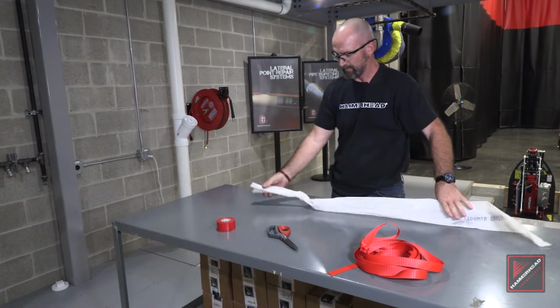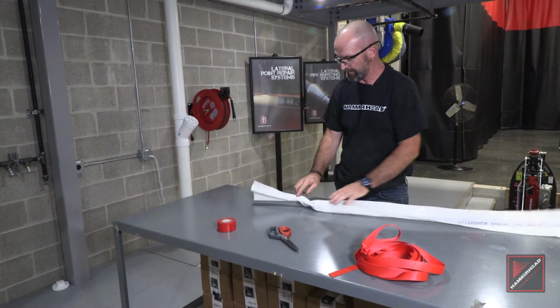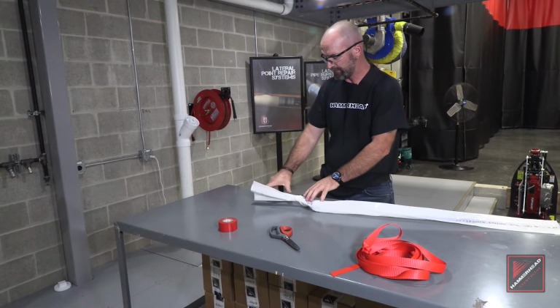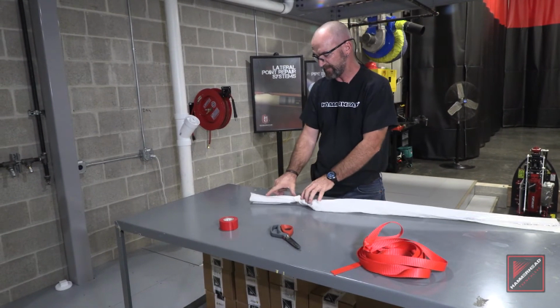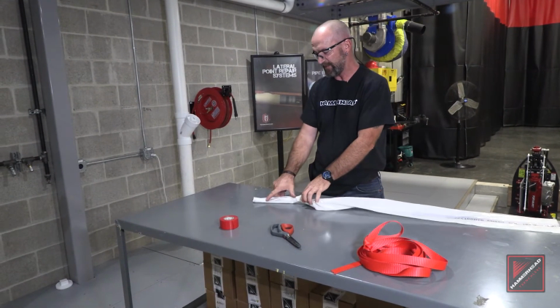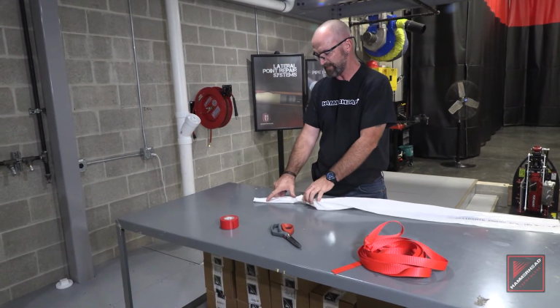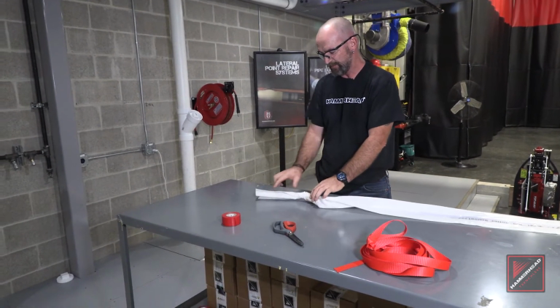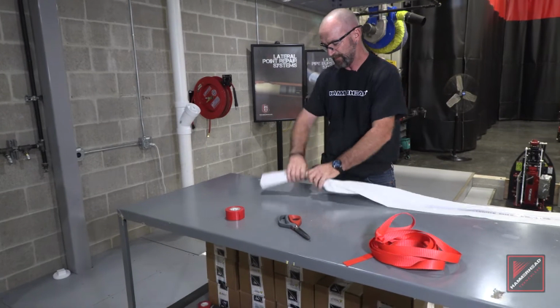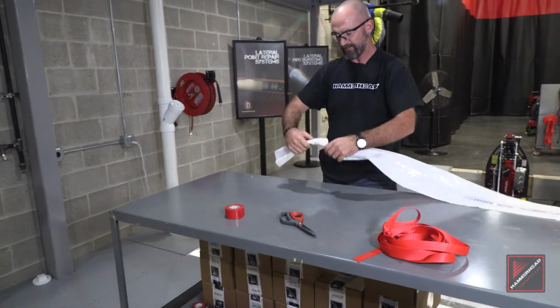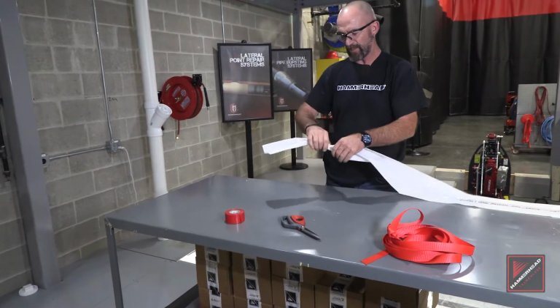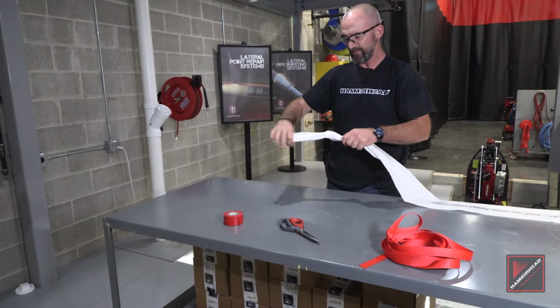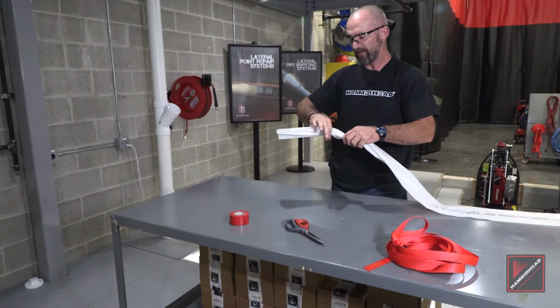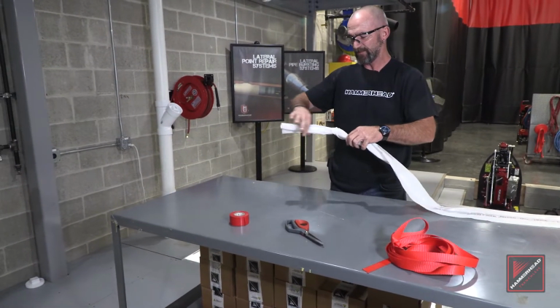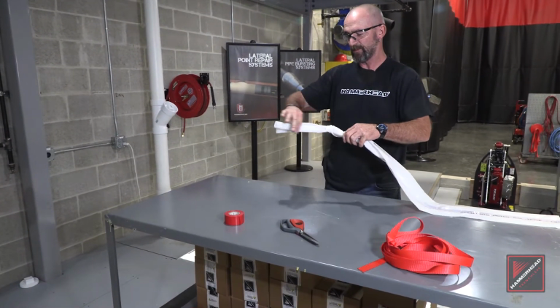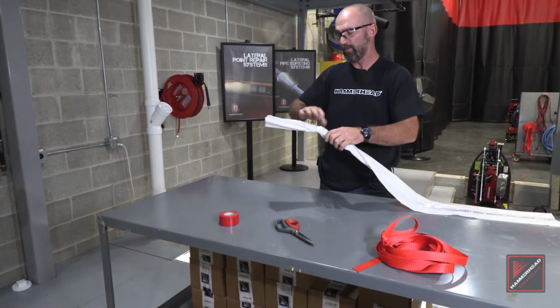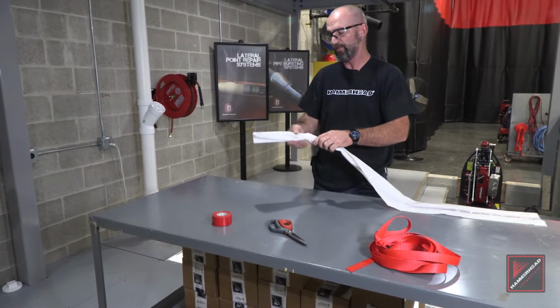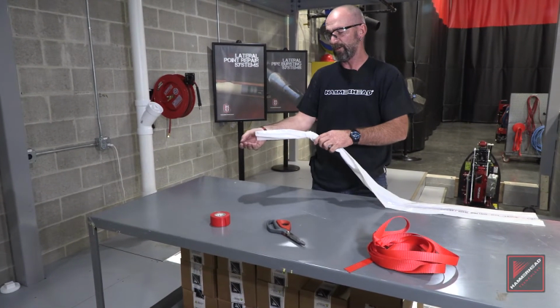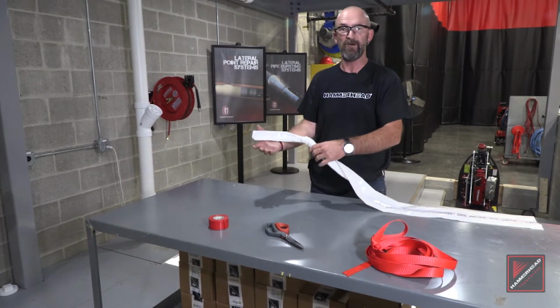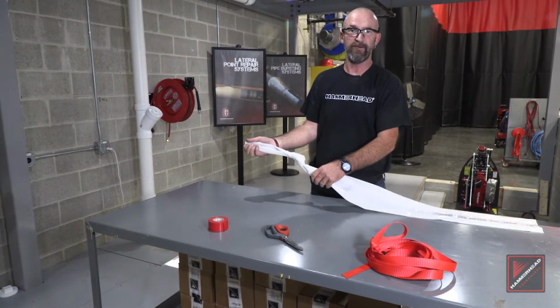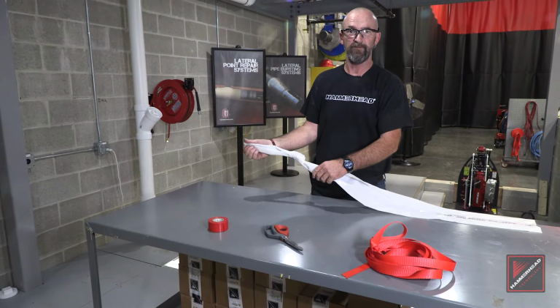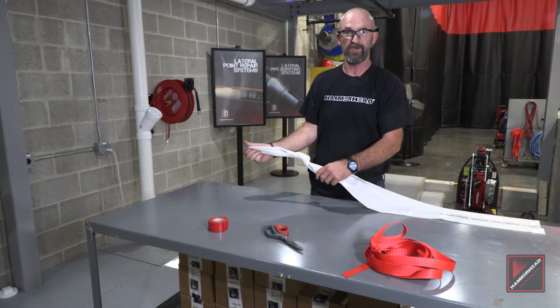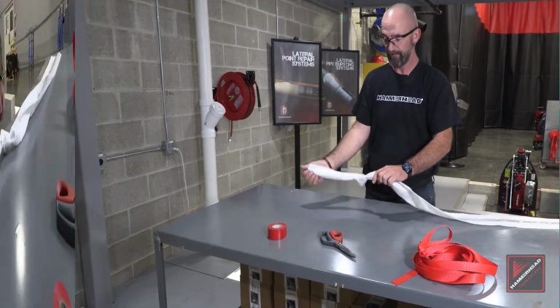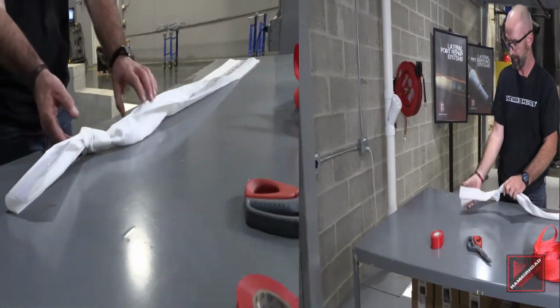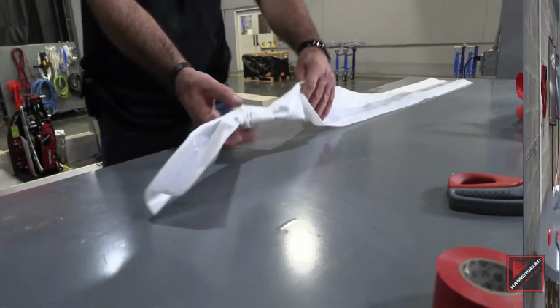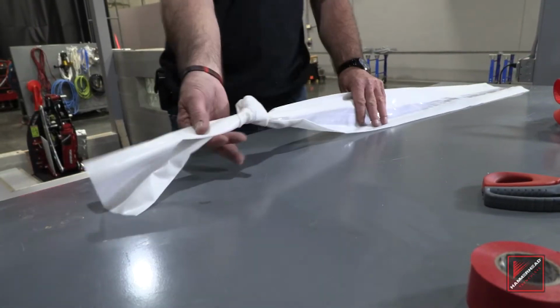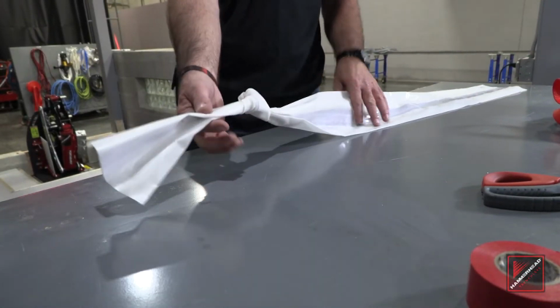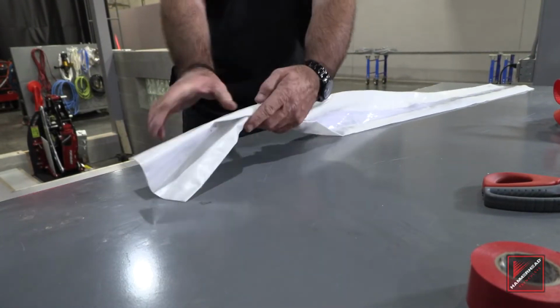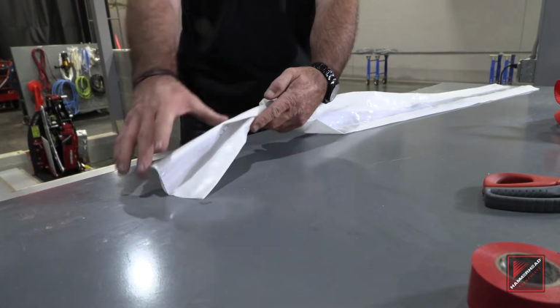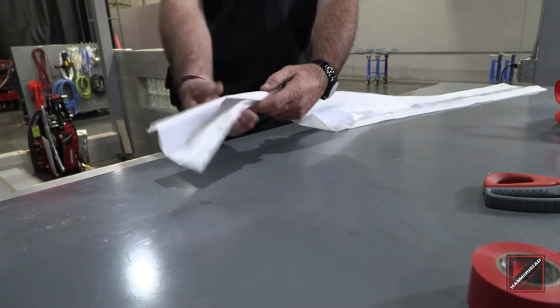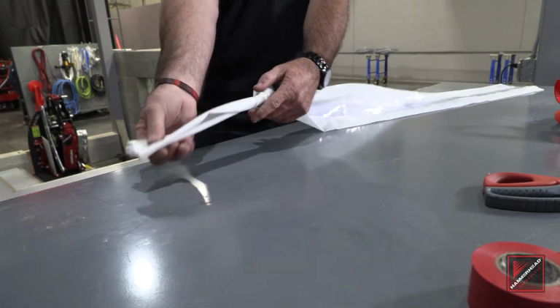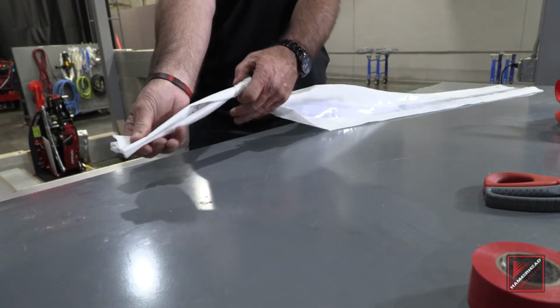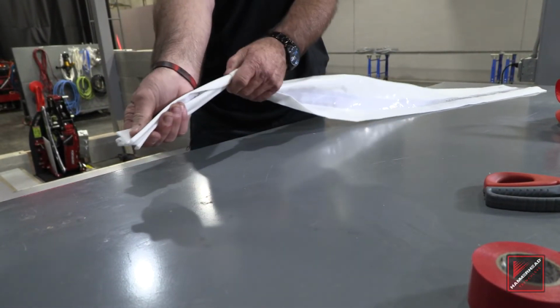You want to leave 6-8 inches because if the knot slips it has somewhere to go — it will not fall off the end of the calibration. After the knot is tied you have 6-8 inches at the end.